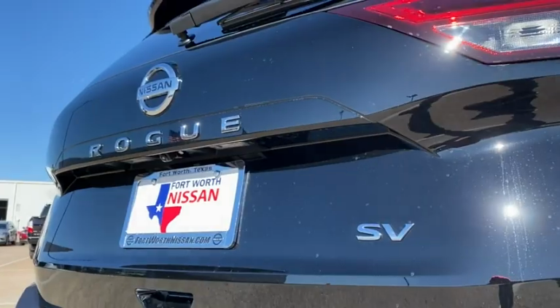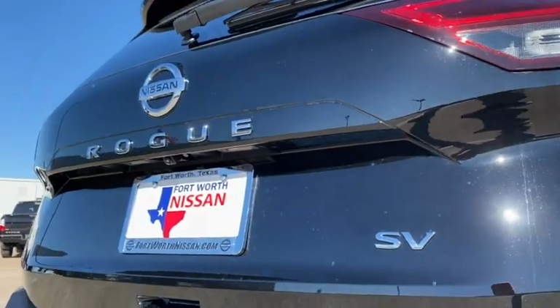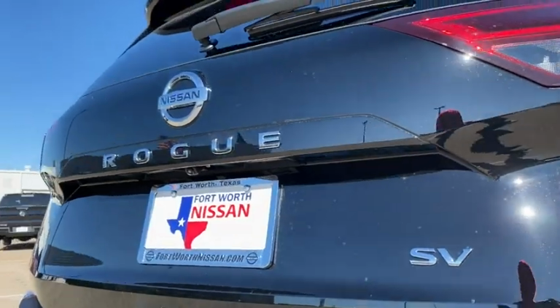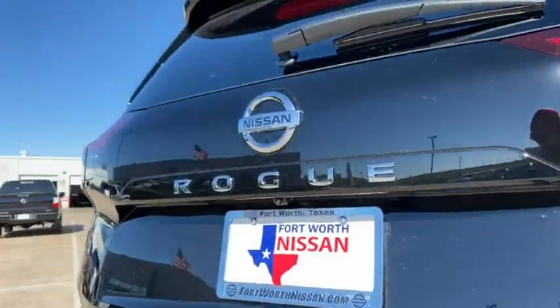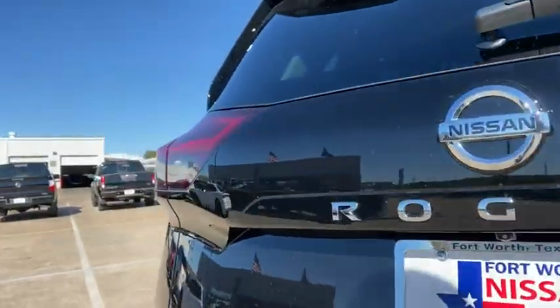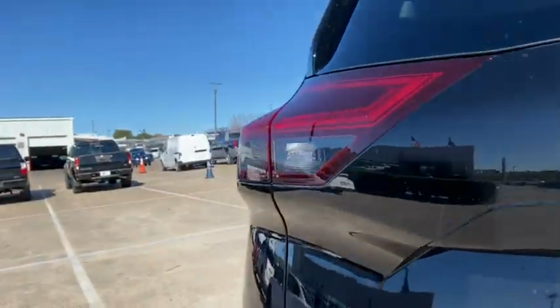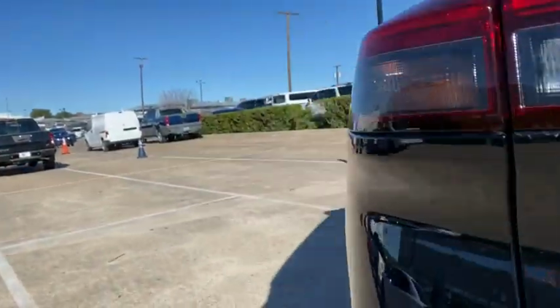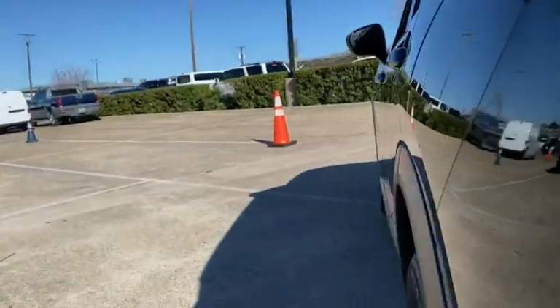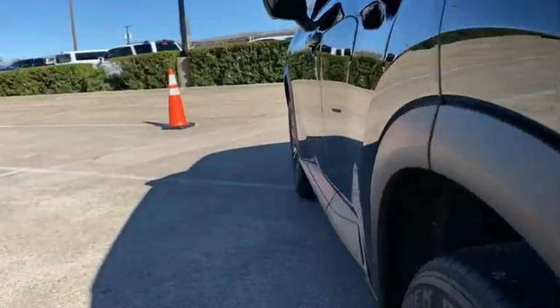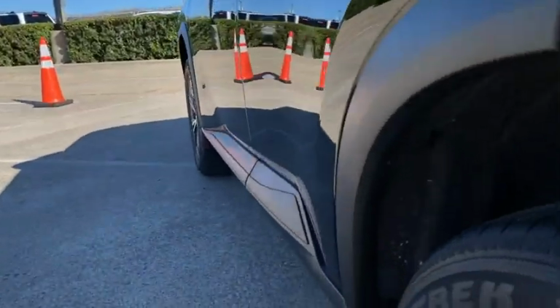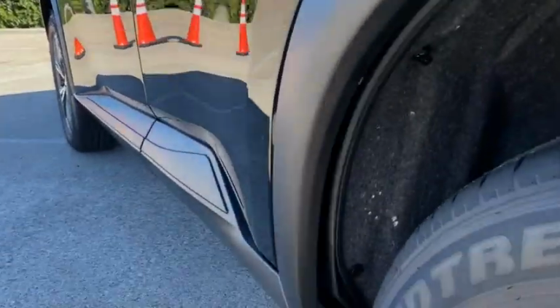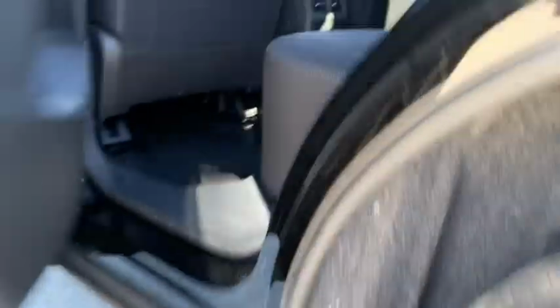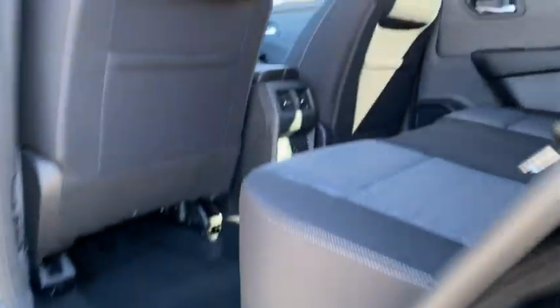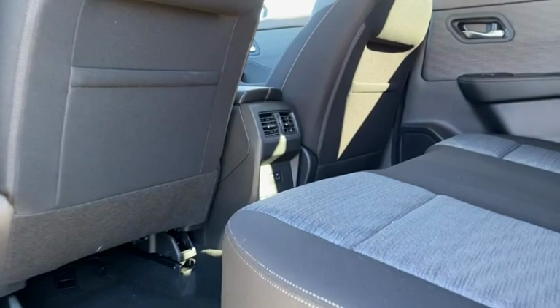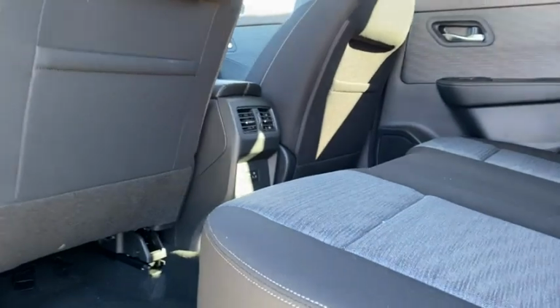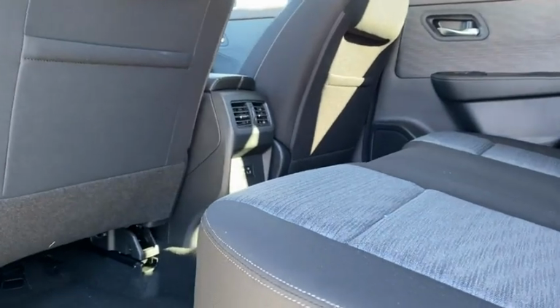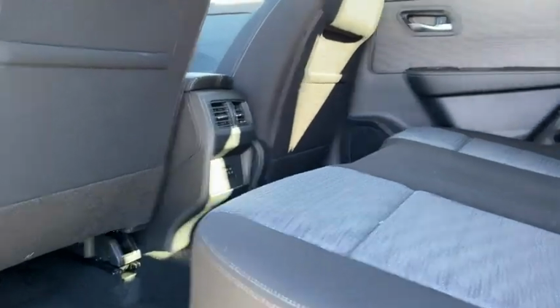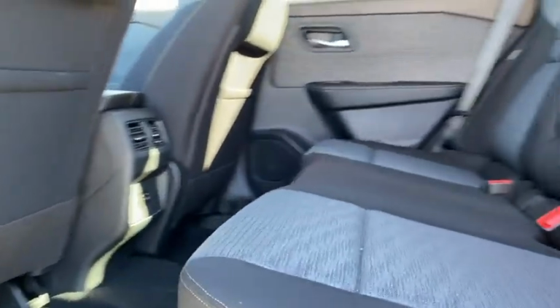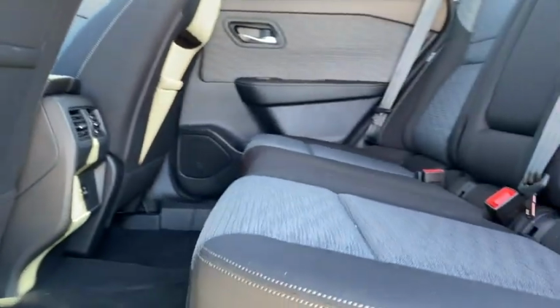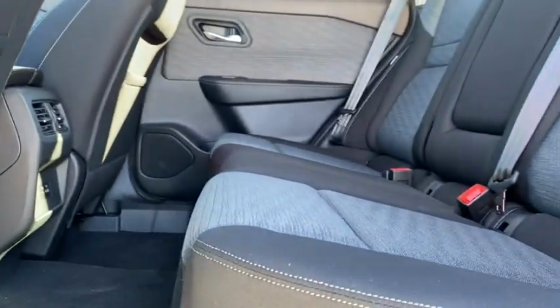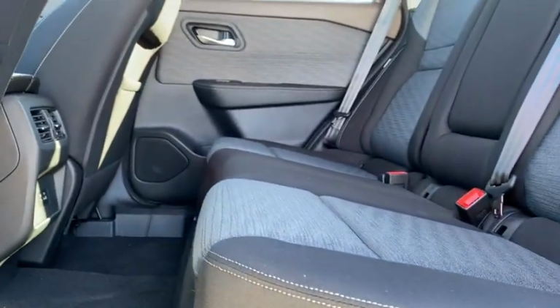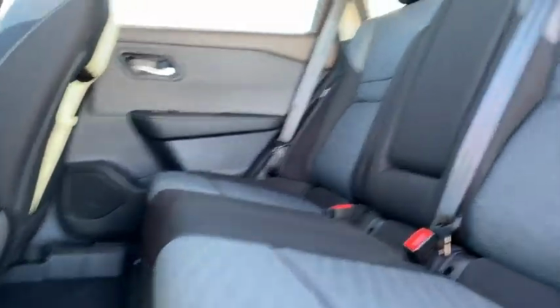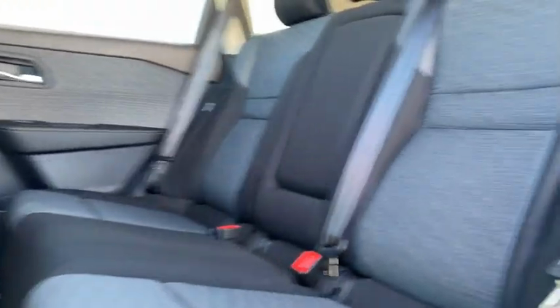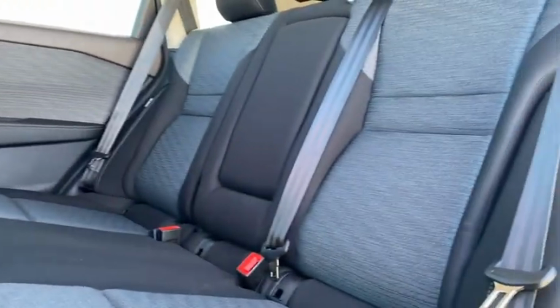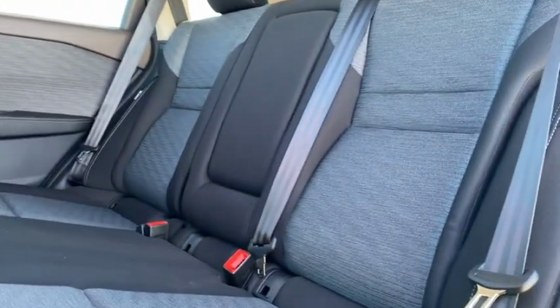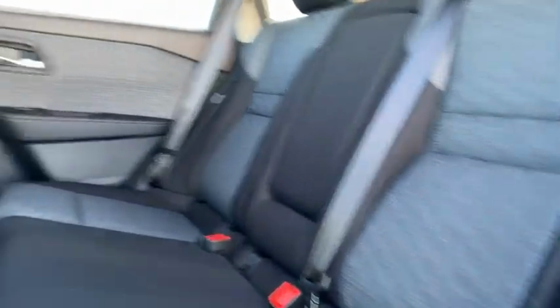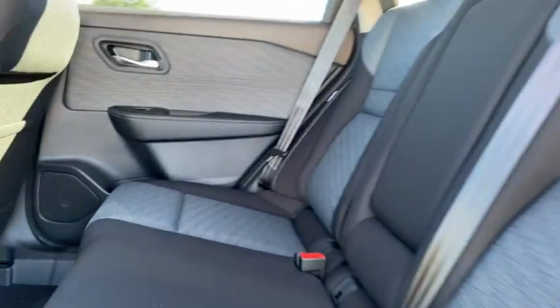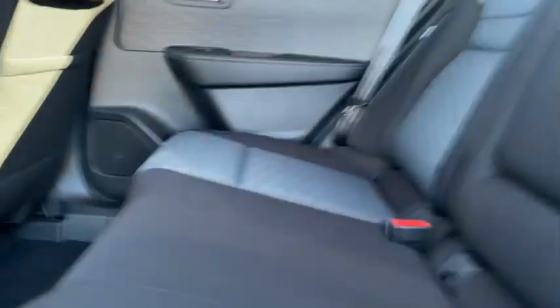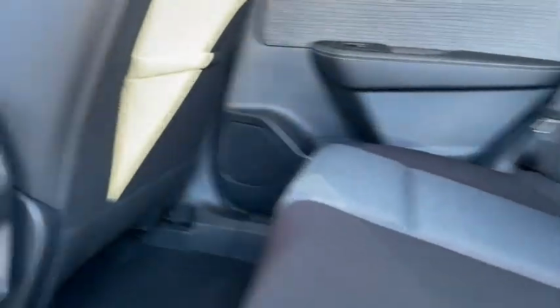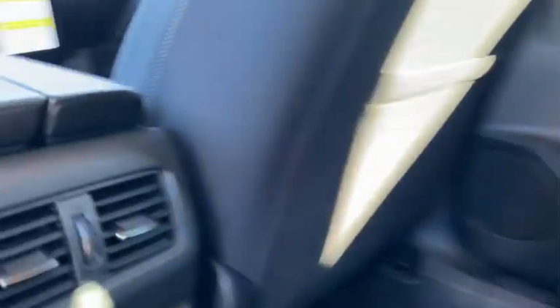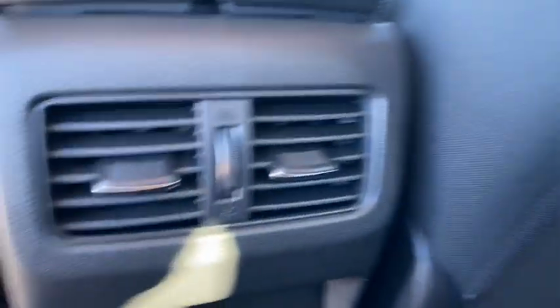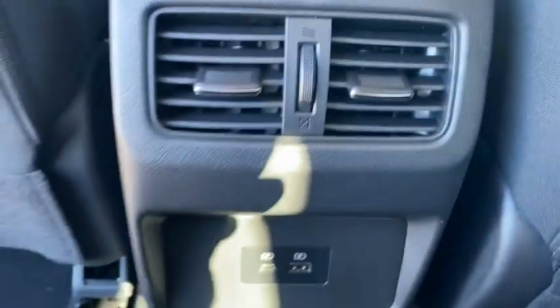Rear window defroster, power windows, brake assist, overhead console, tachometer, panic alarm, remote keyless entry, power driver's seat, cloth seat trim, front reading lamps, rear window wiper.